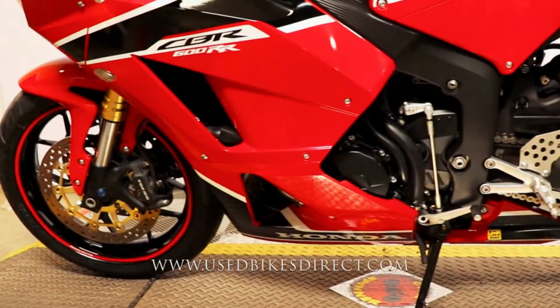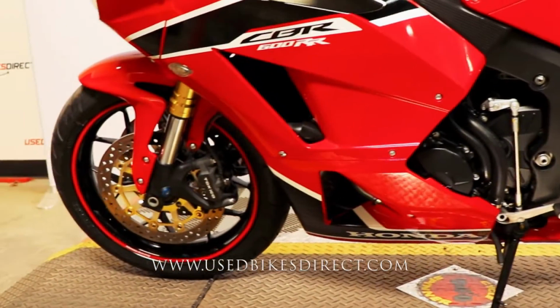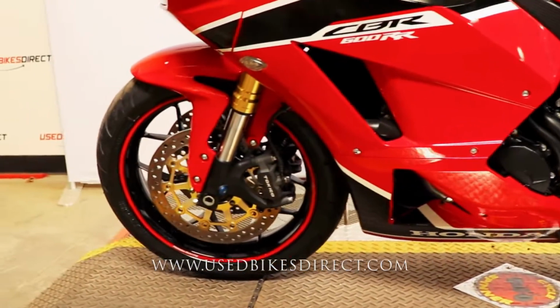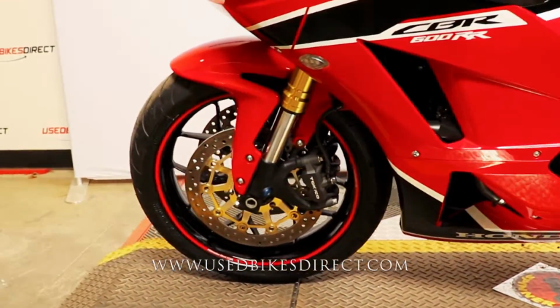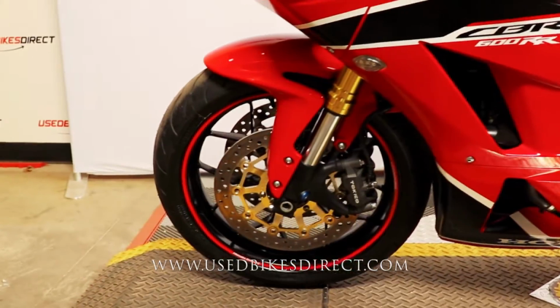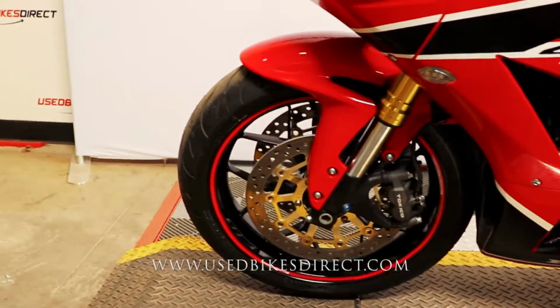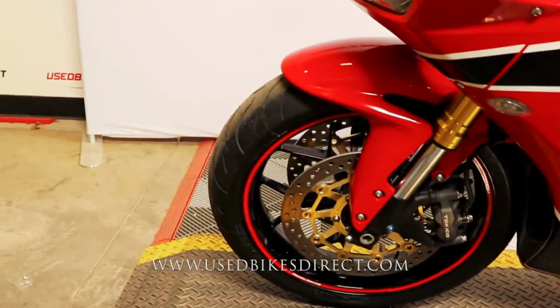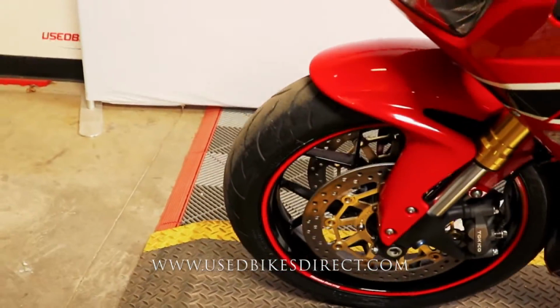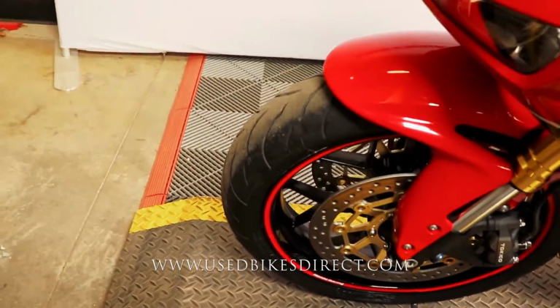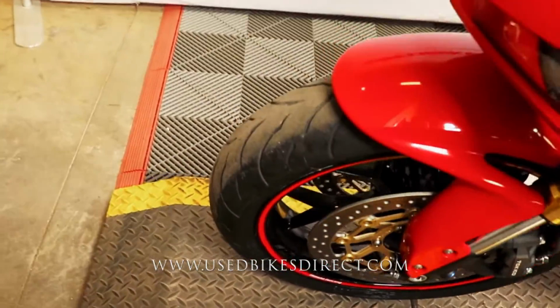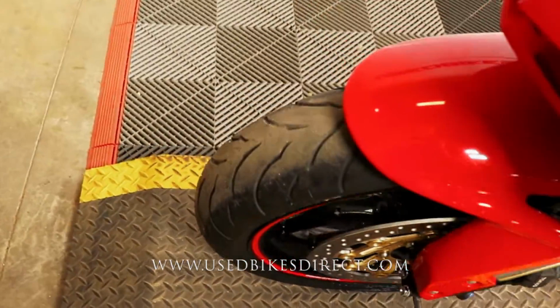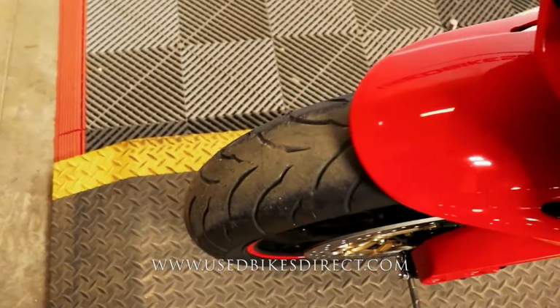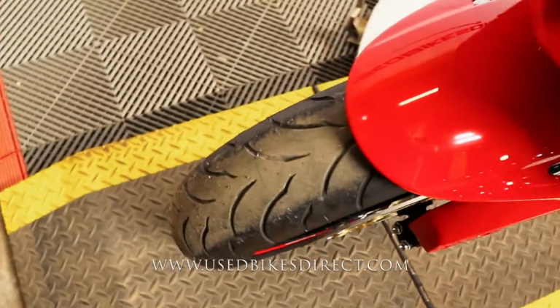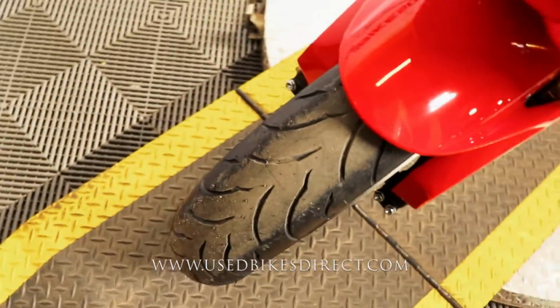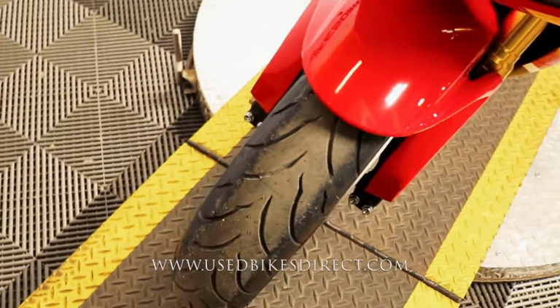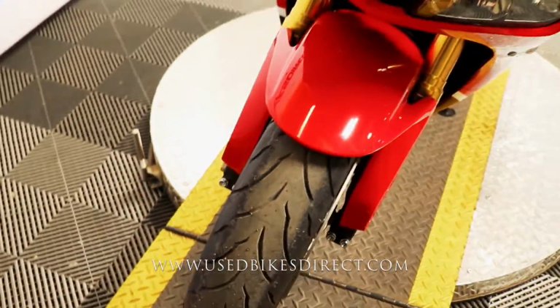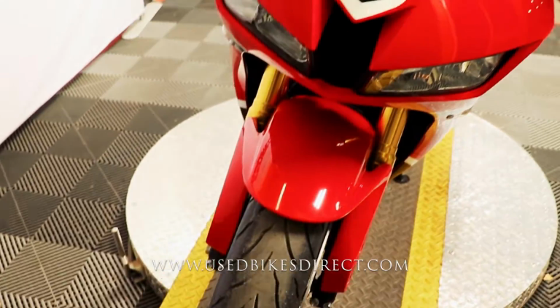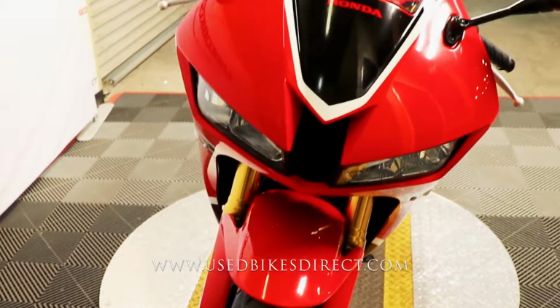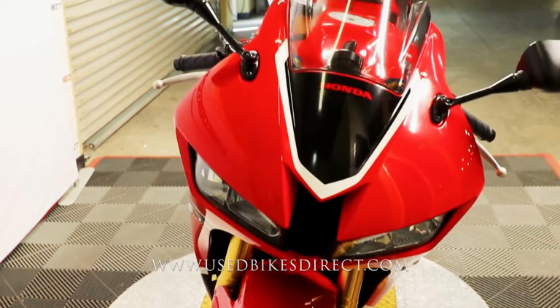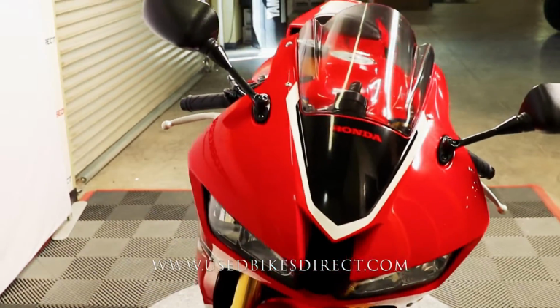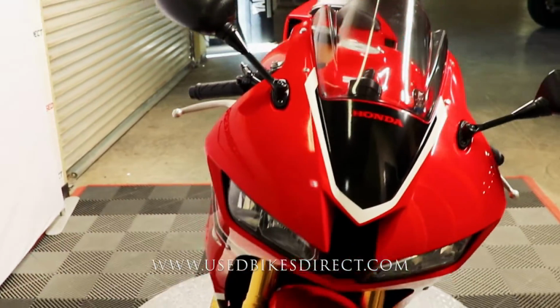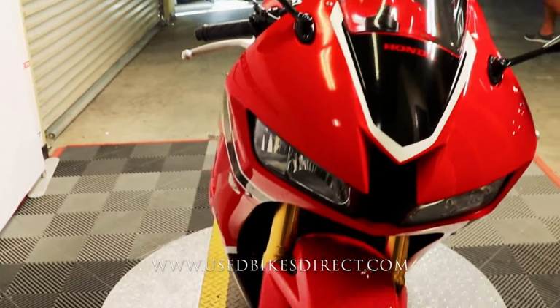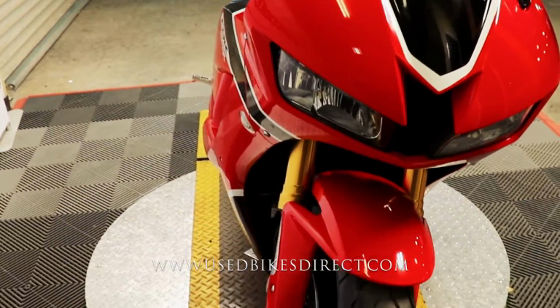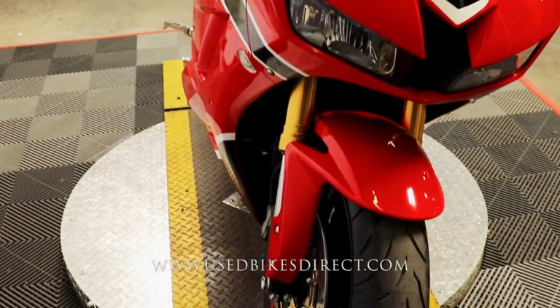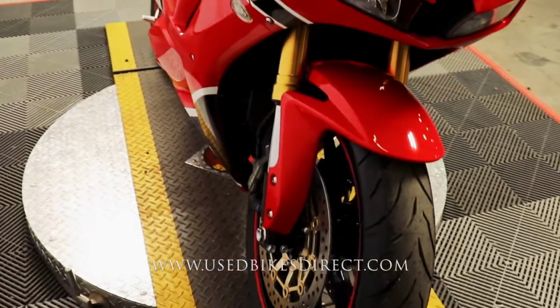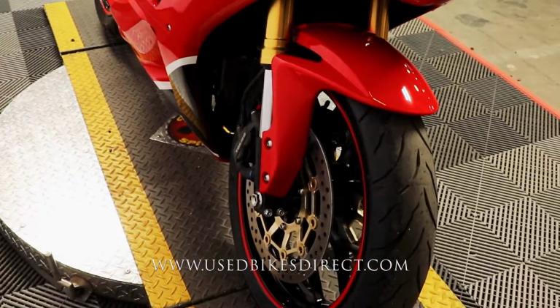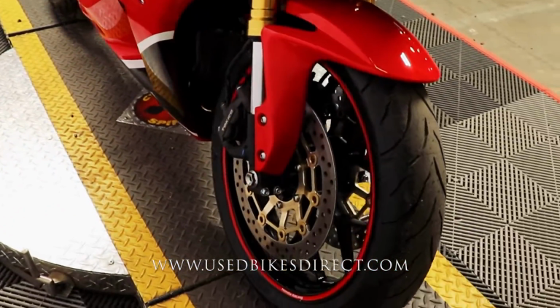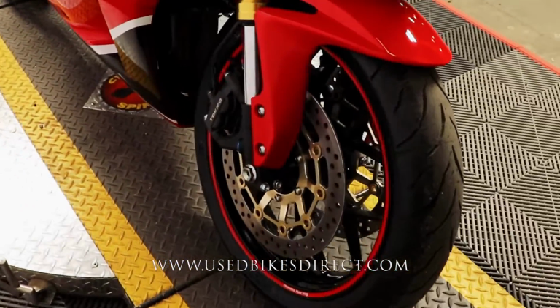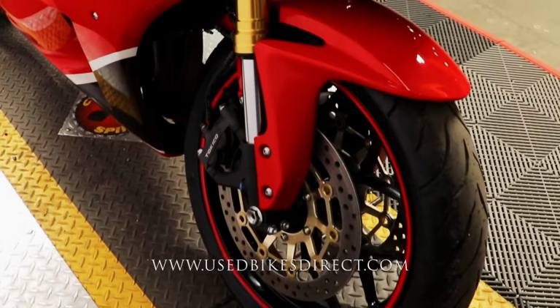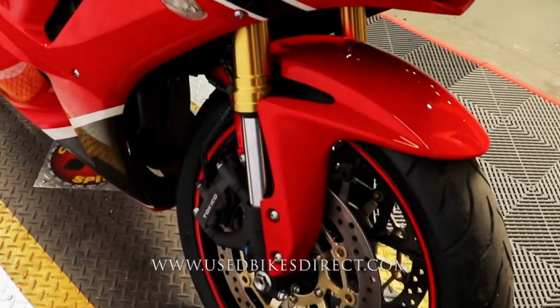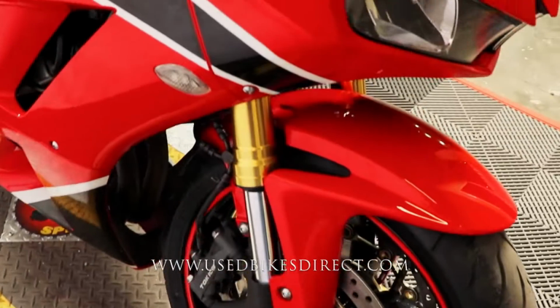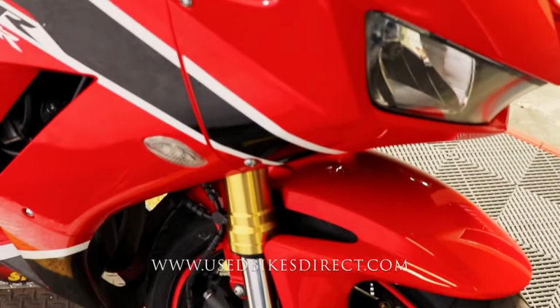This is the 2018 Honda CBR 600RR. It features Honda's 599cc inline four-cylinder engine paired up to a six-speed transmission. This one we're checking out today has 8,353 miles on it and is definitely in beautiful condition, just a few minor spots to point out along the way.